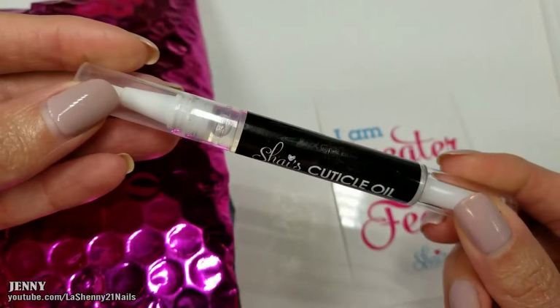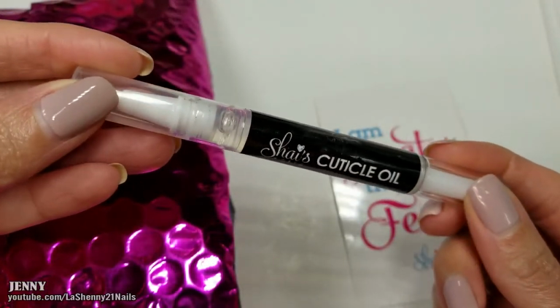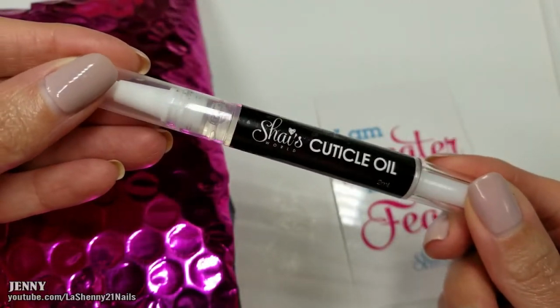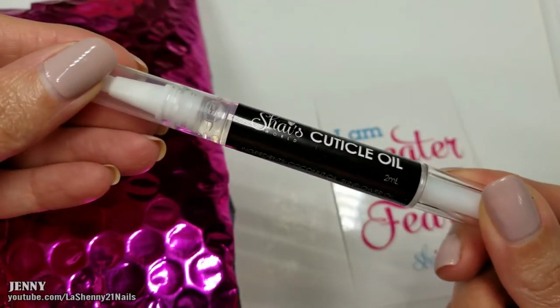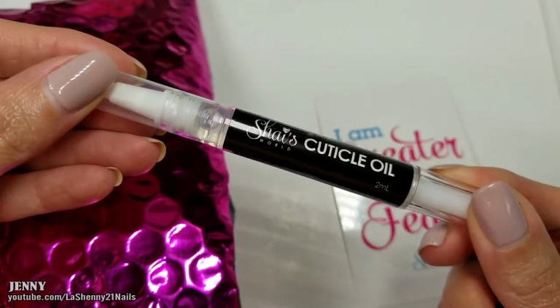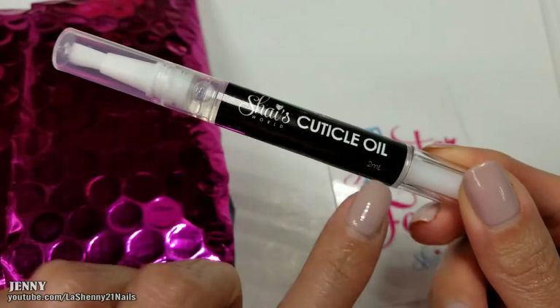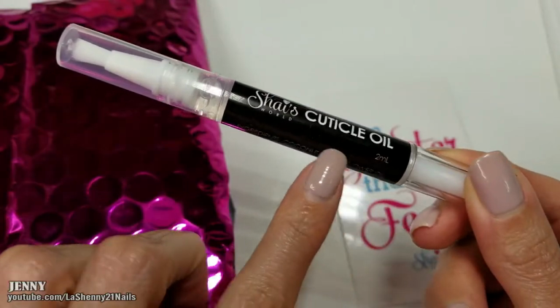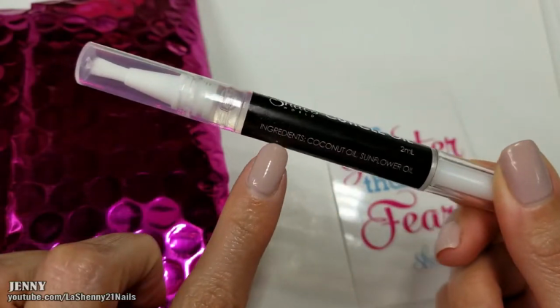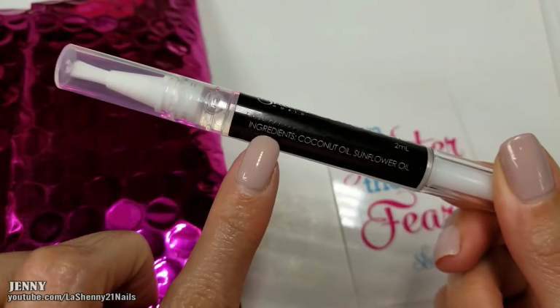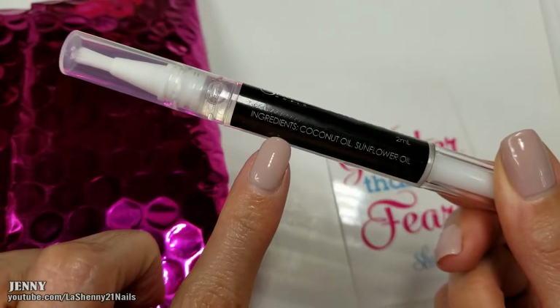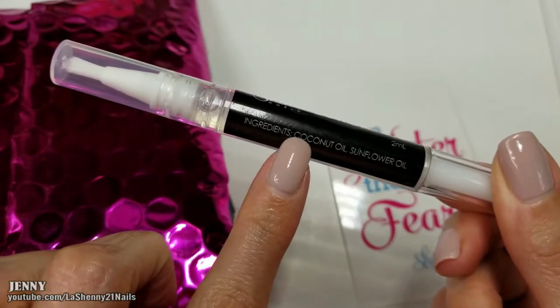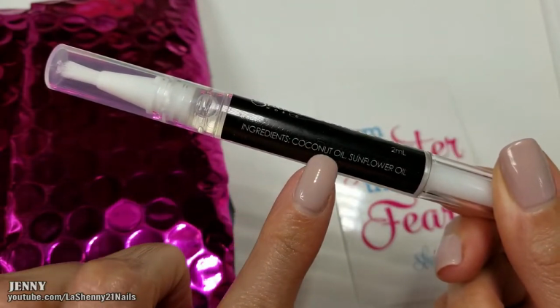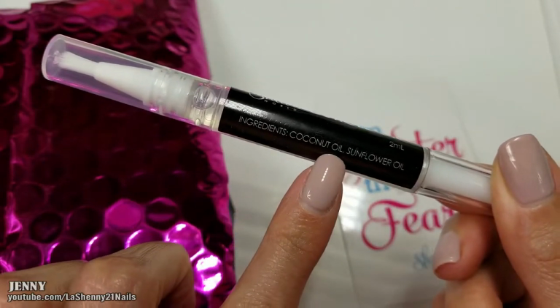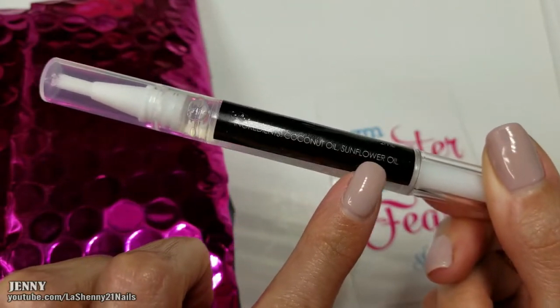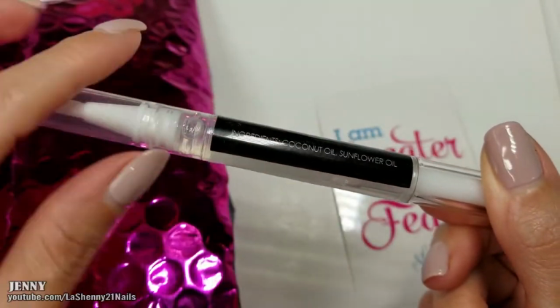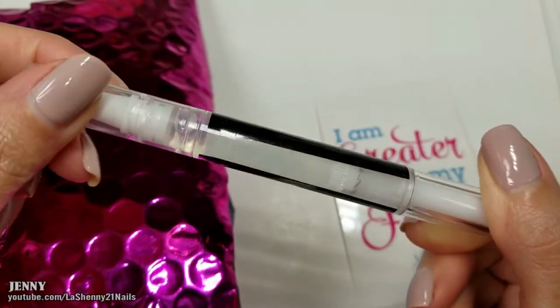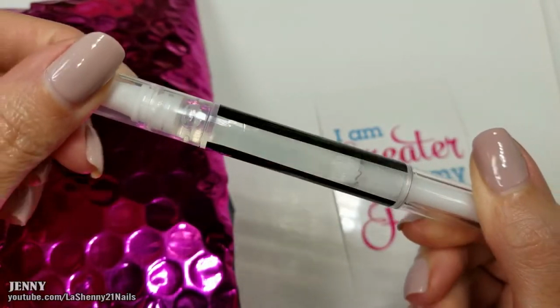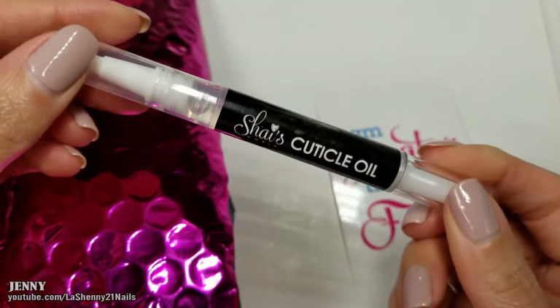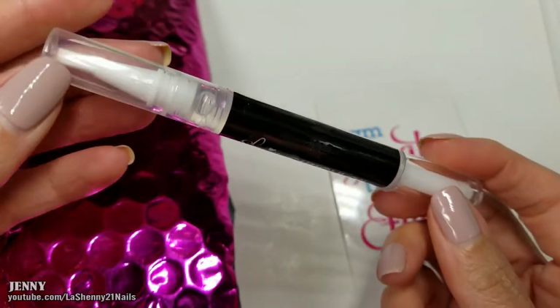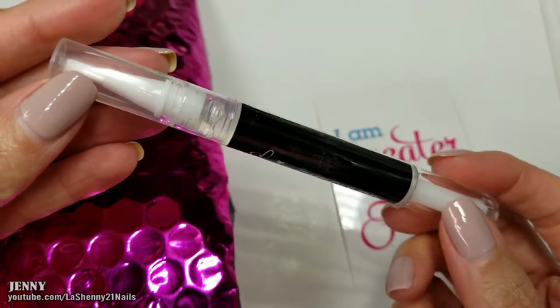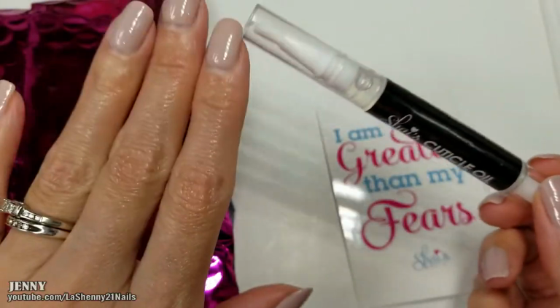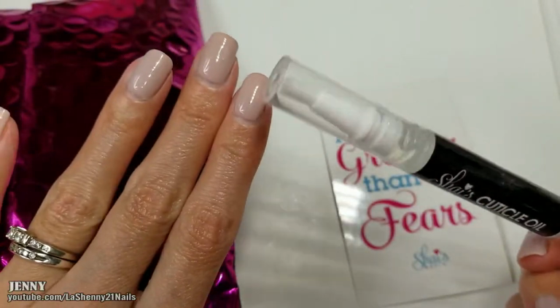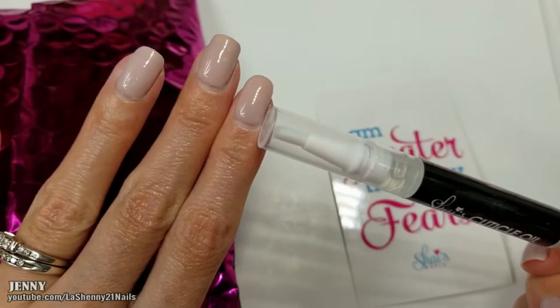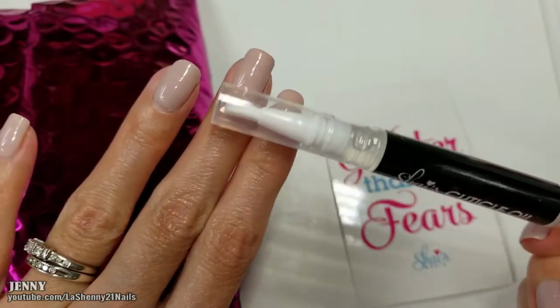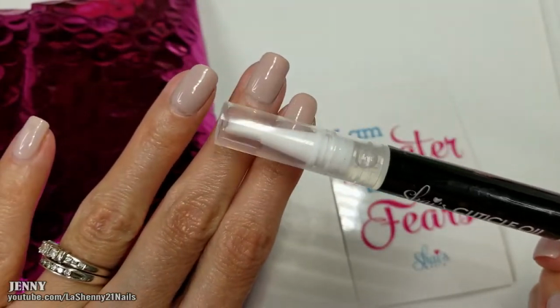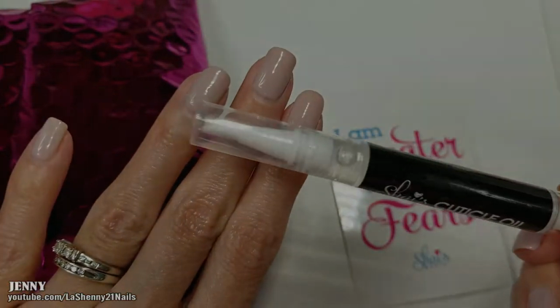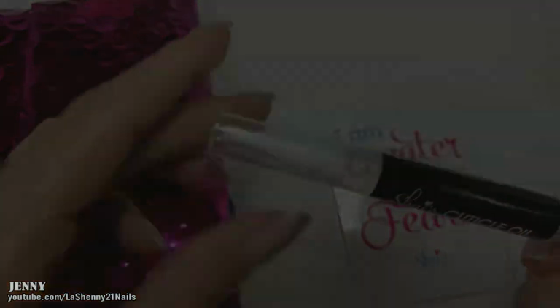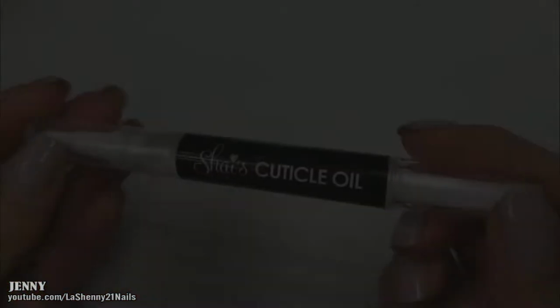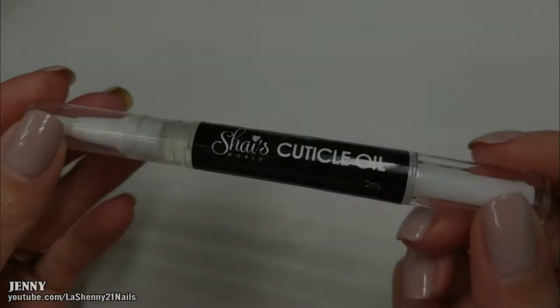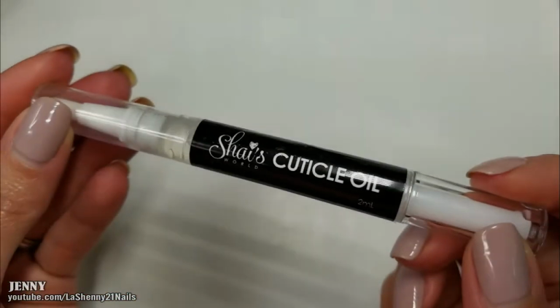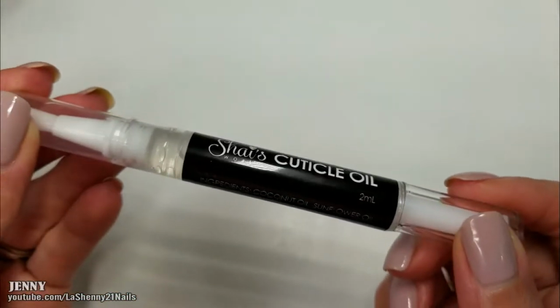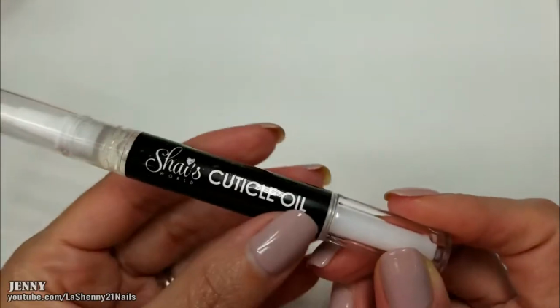This is her brand new cuticle oil. It's 2ml and the ingredients are coconut oil and sunflower oil. I'm excited to try it — I actually really need it because my cuticles are really dry. Let's test out the cuticle oil!